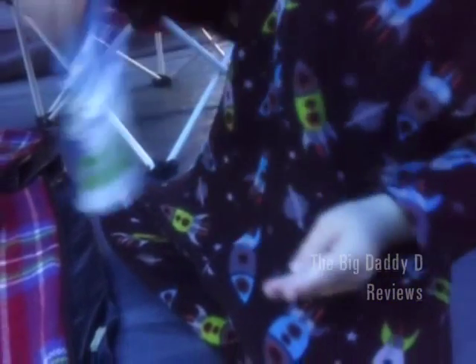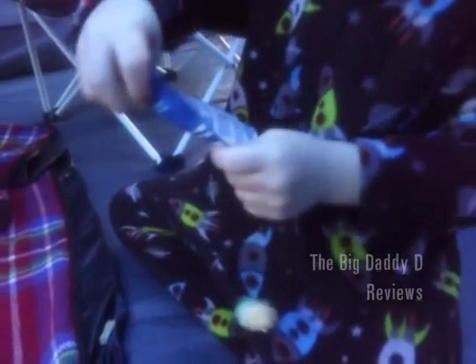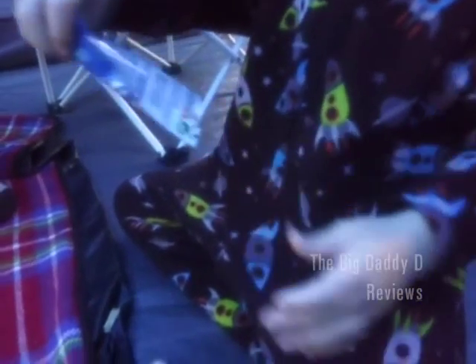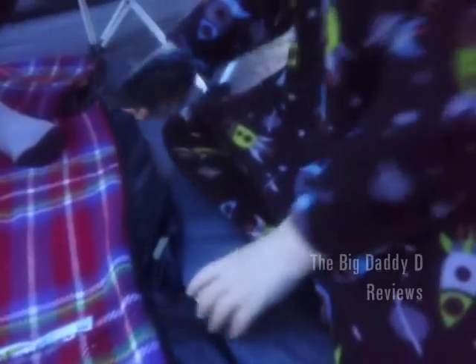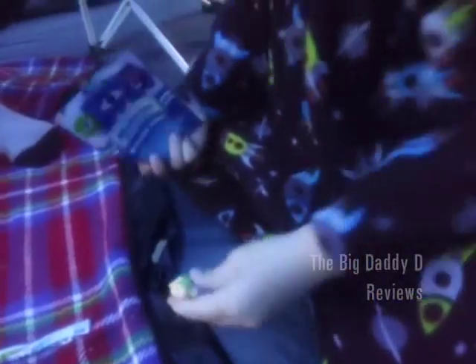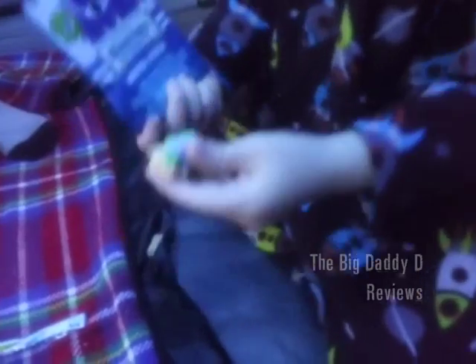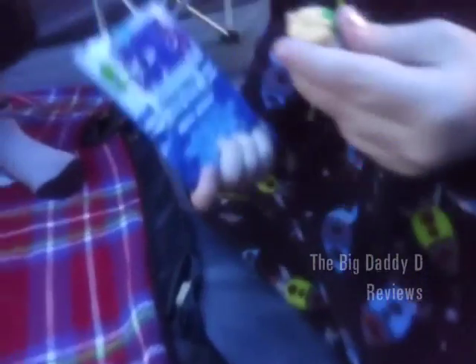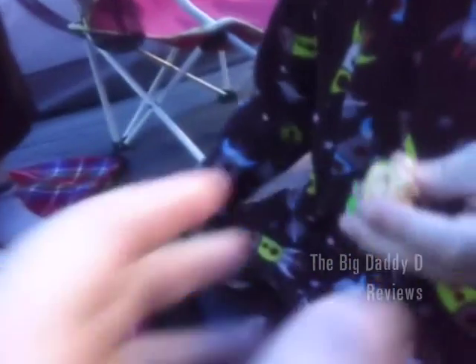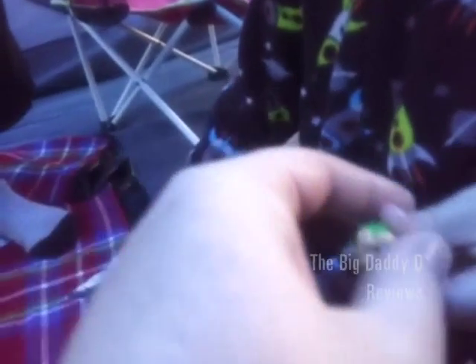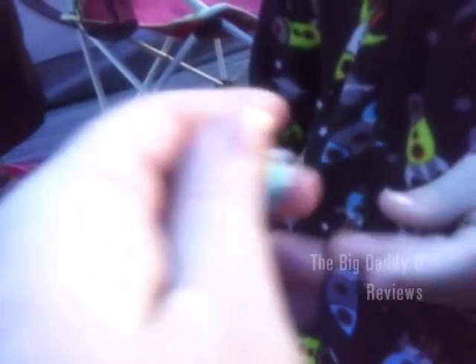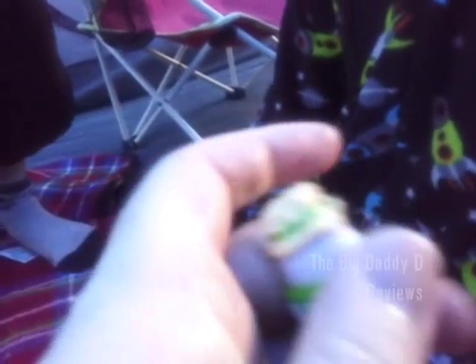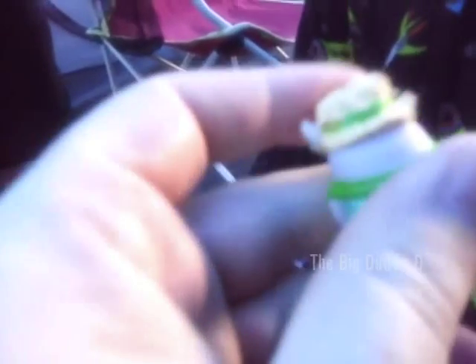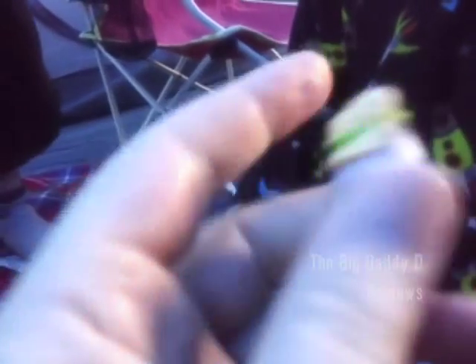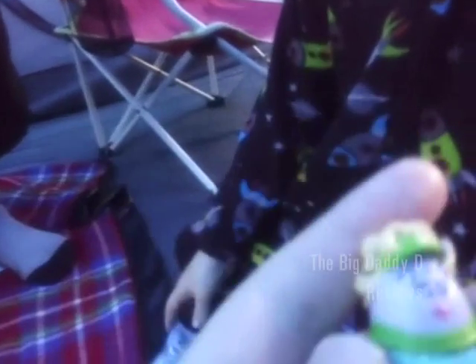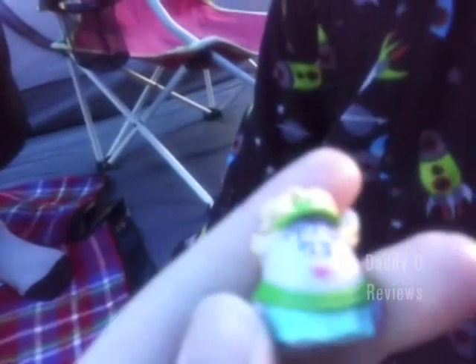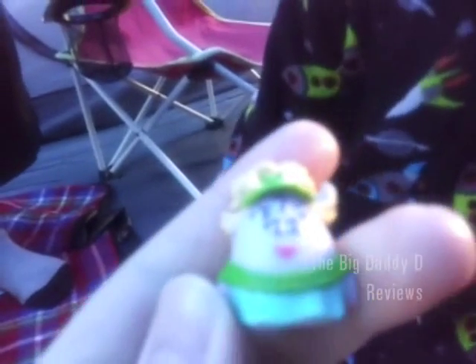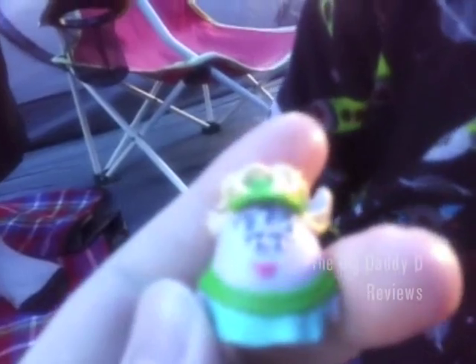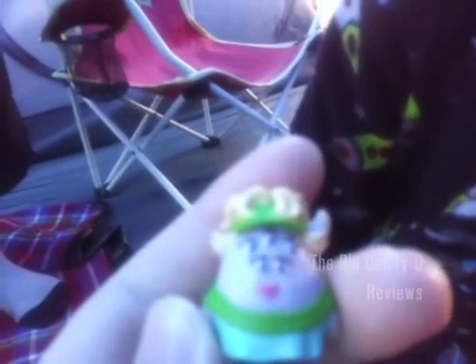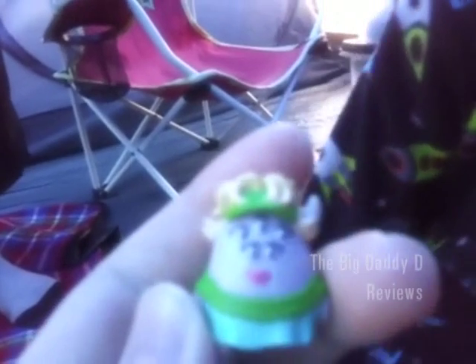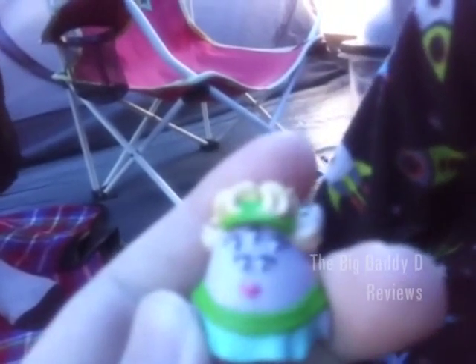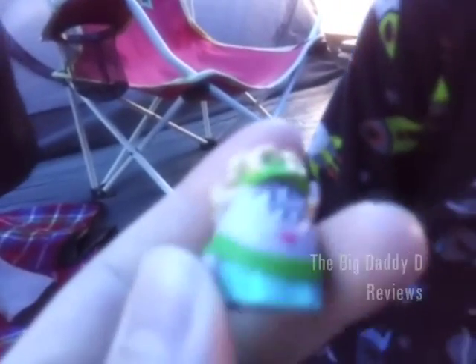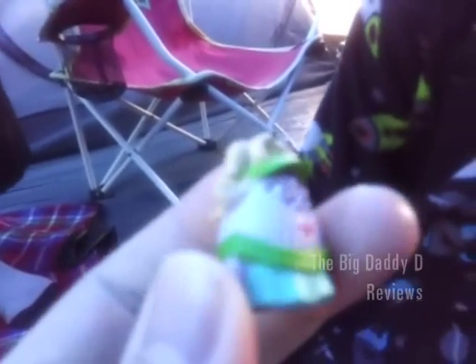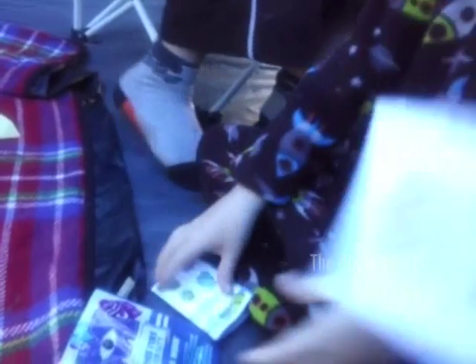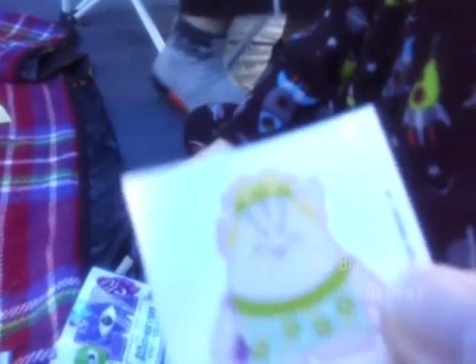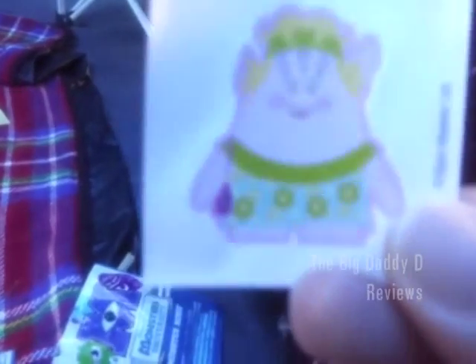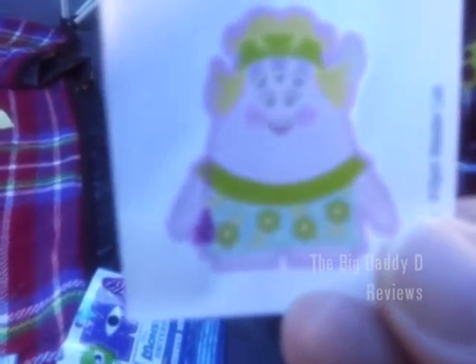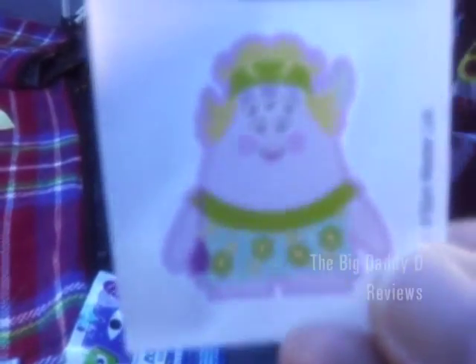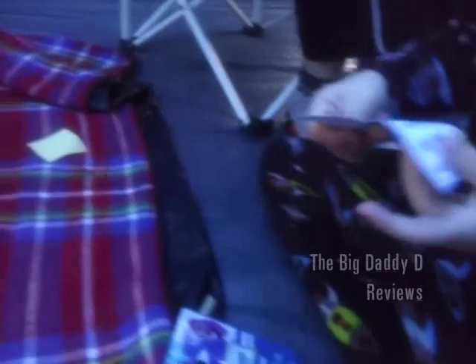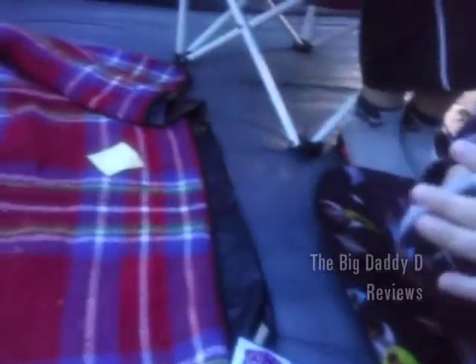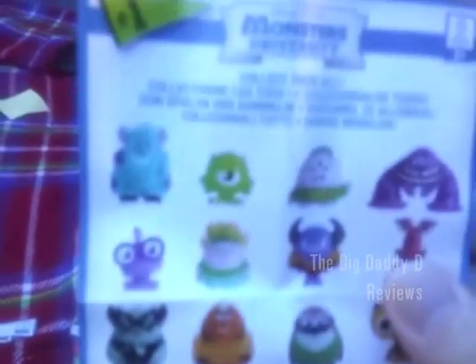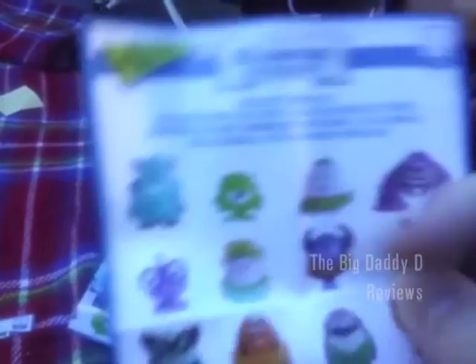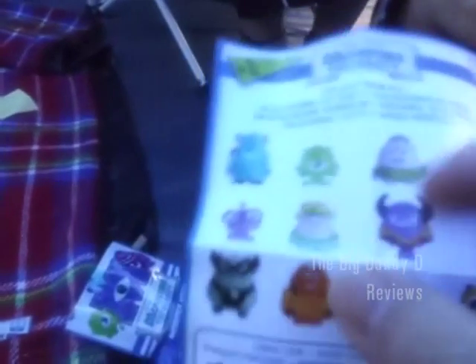Now we're going to take a look and see what's in the second bag. Whoa, it's the lady! Who's this? She's interesting. Got a sticker with it. Yep, that's her there.